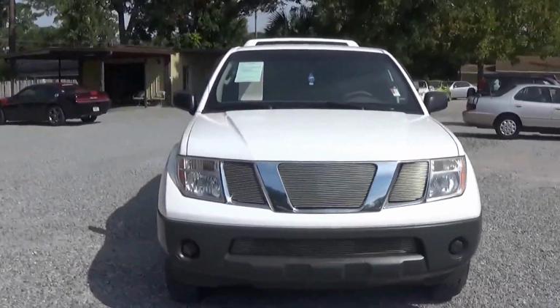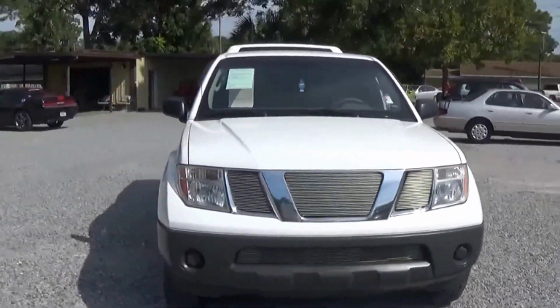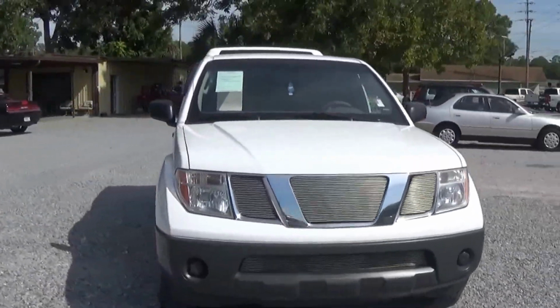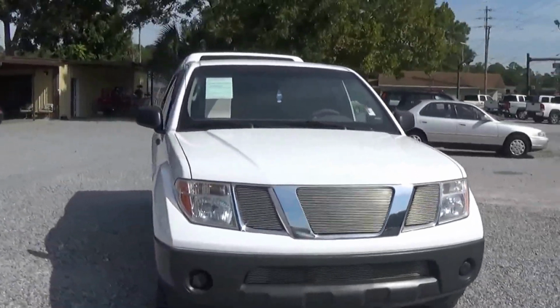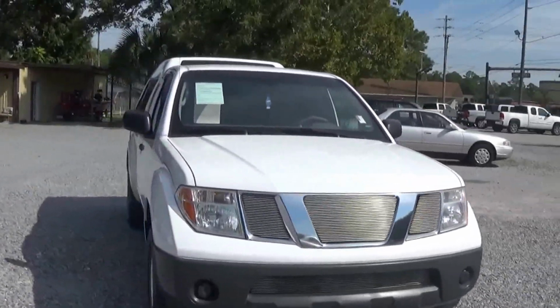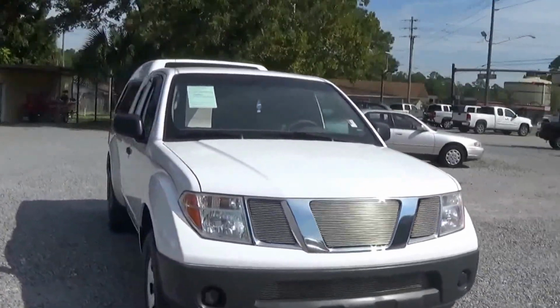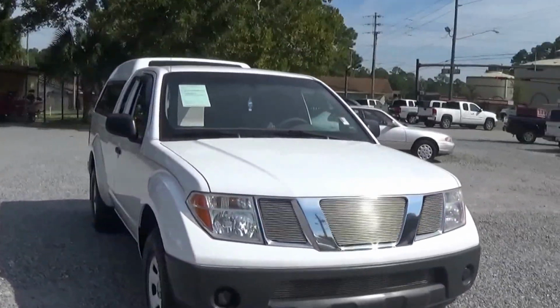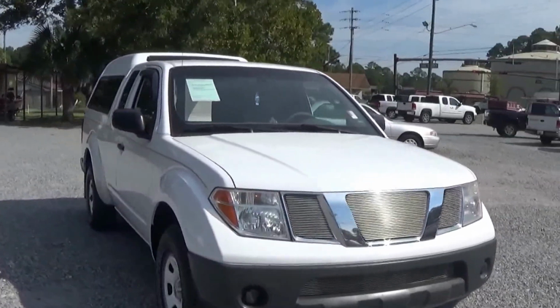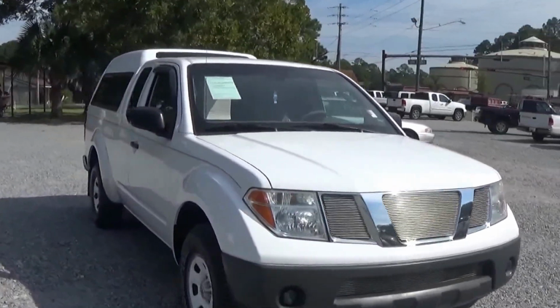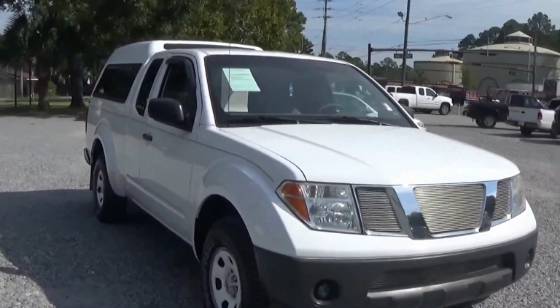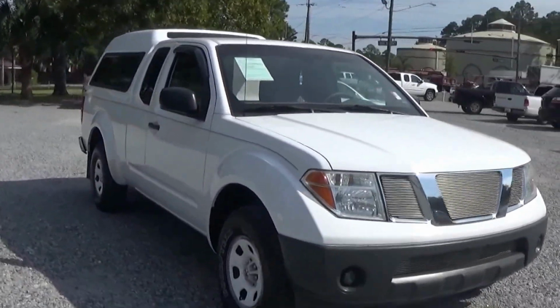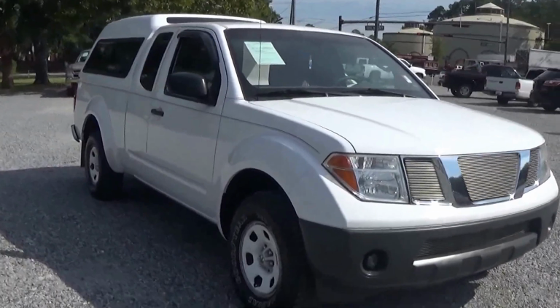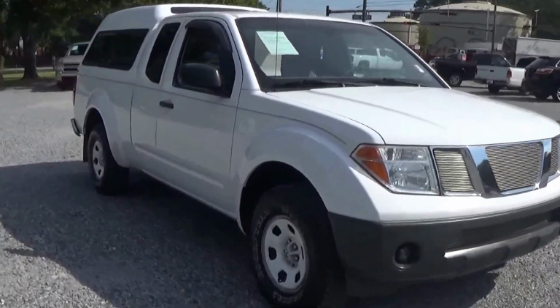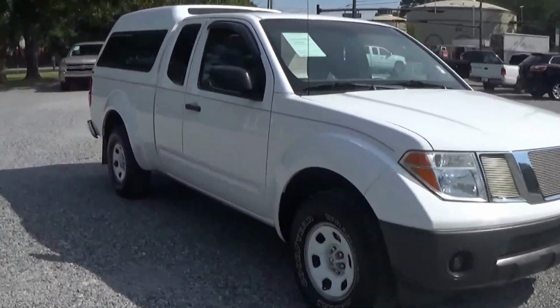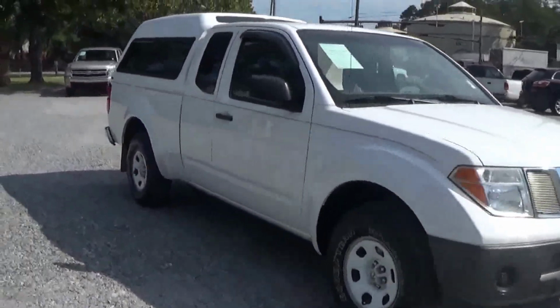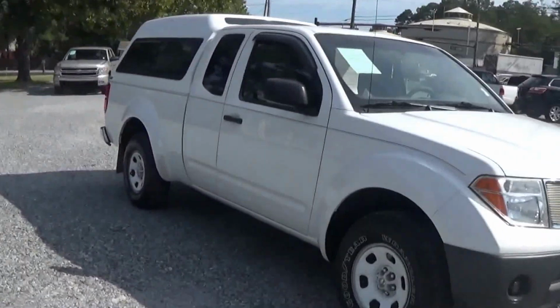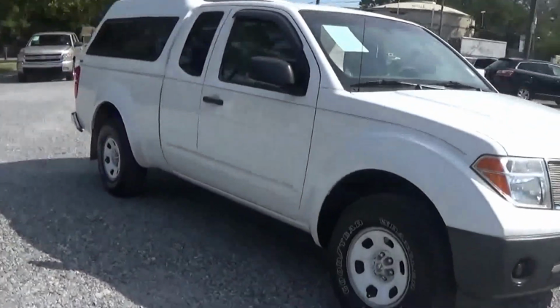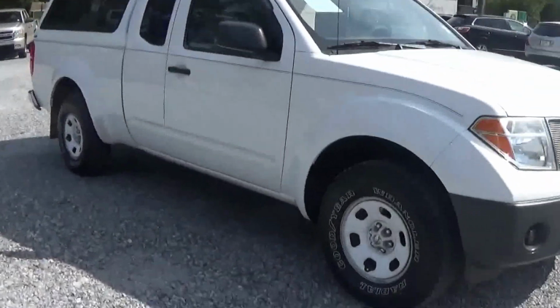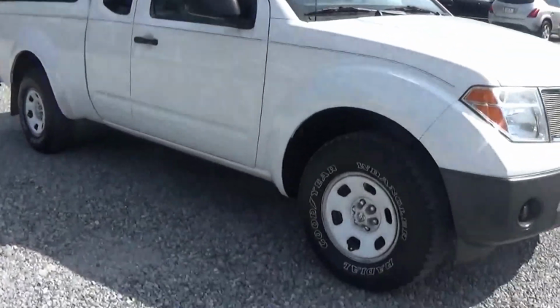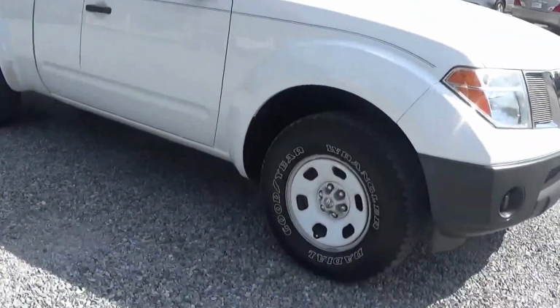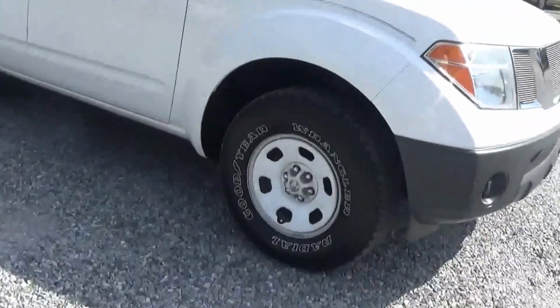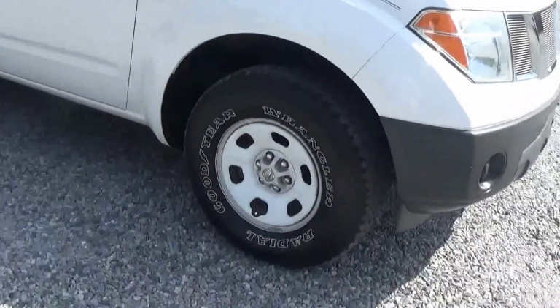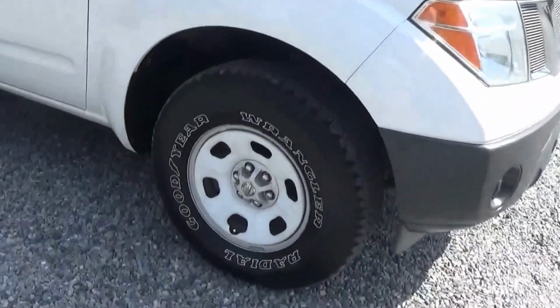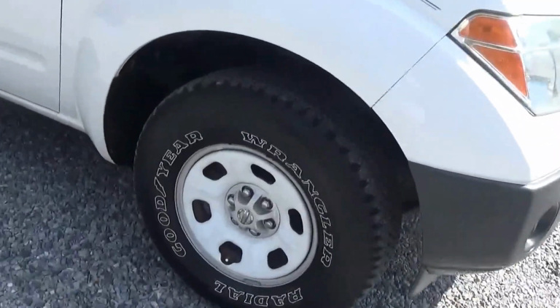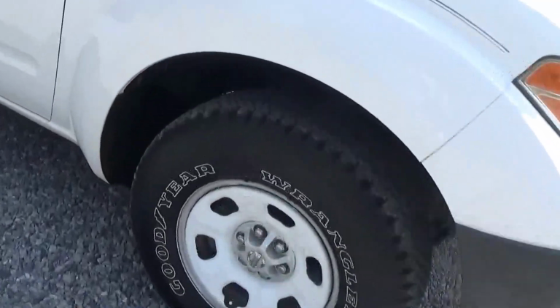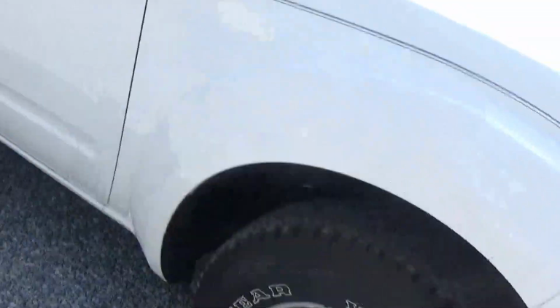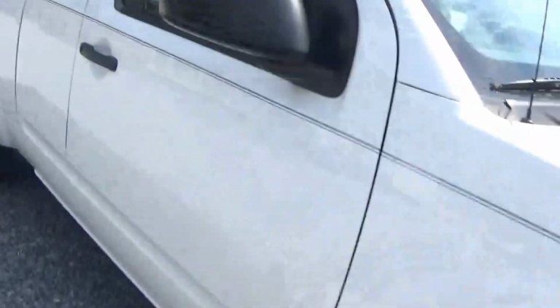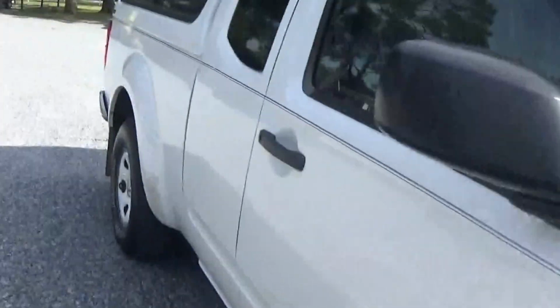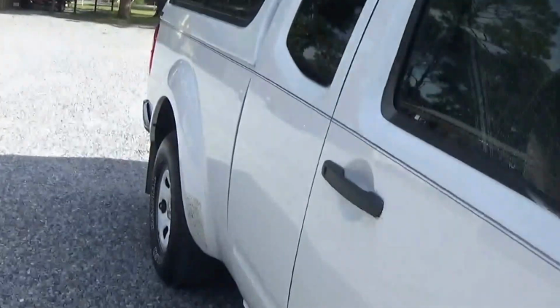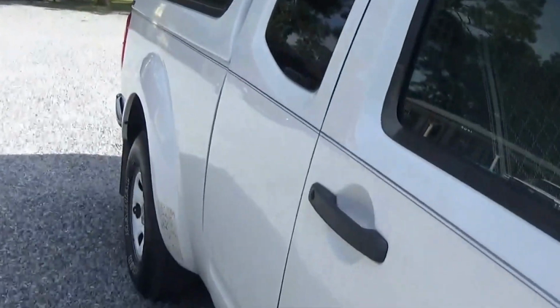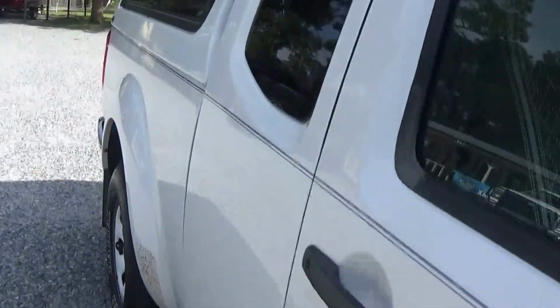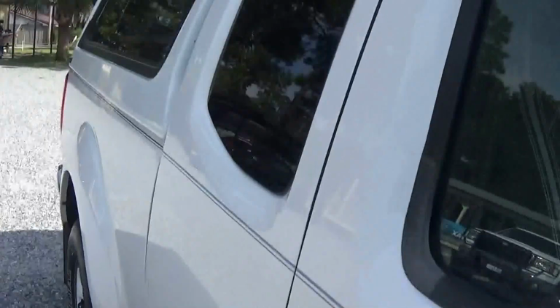The truck looks great in real life. Tires are great — it's got Goodyear Wrangler tires on it.